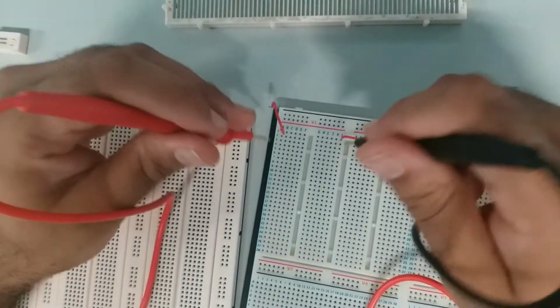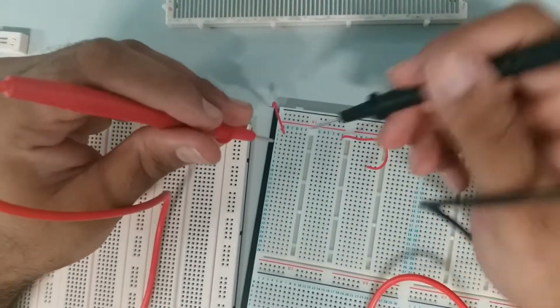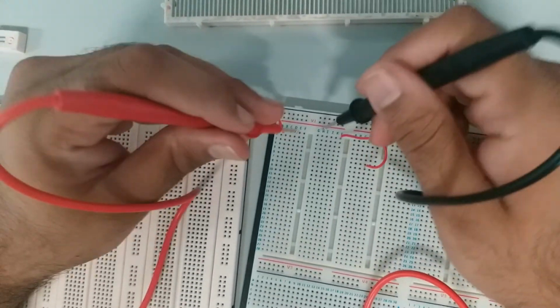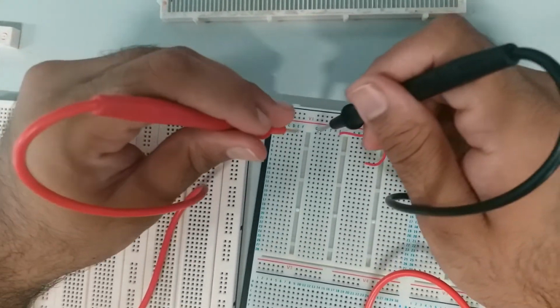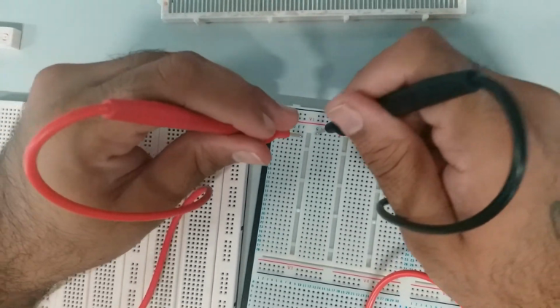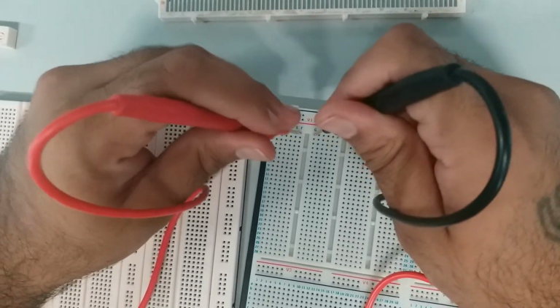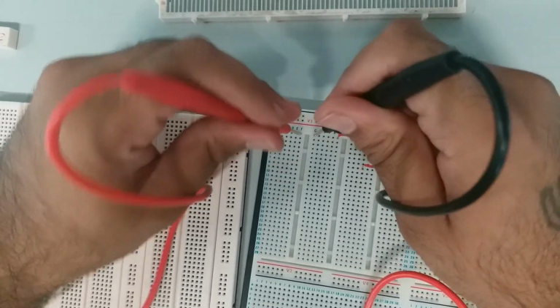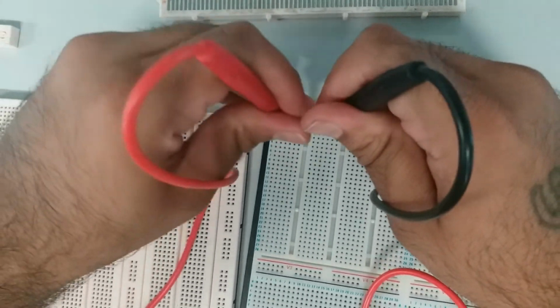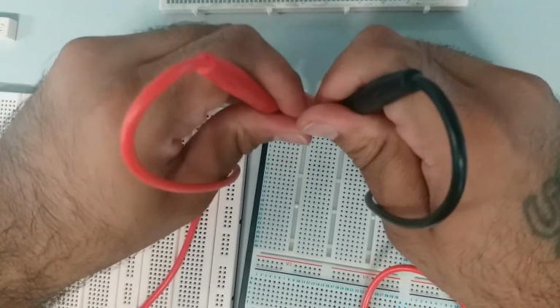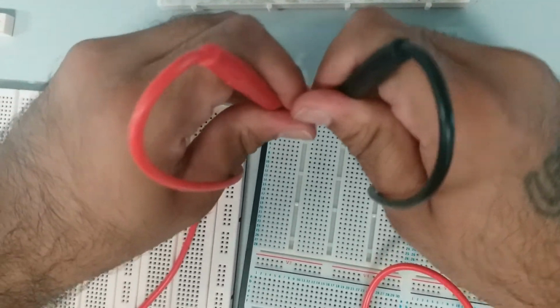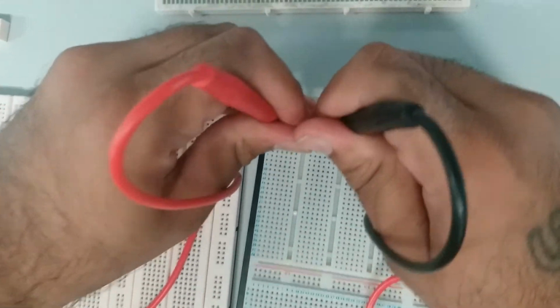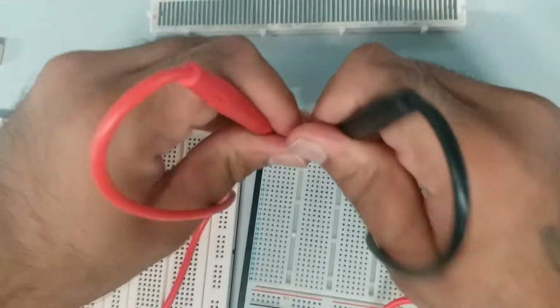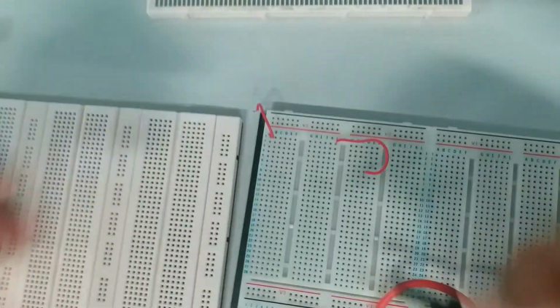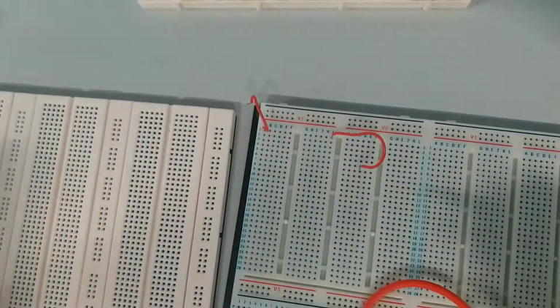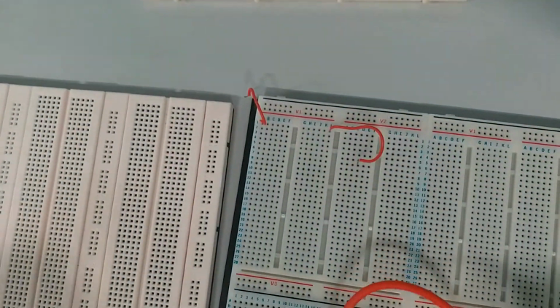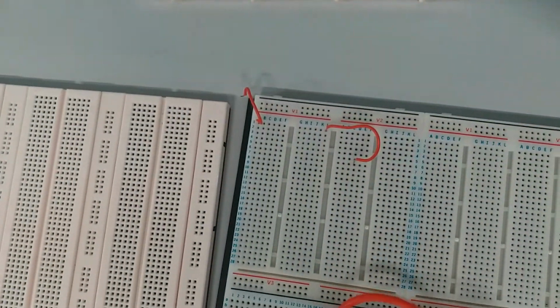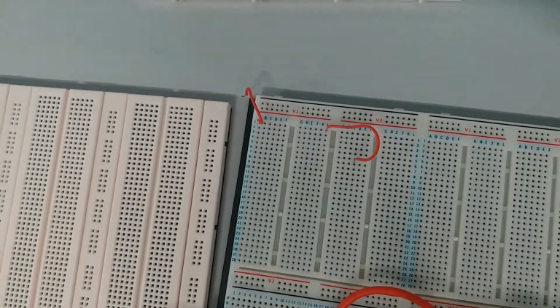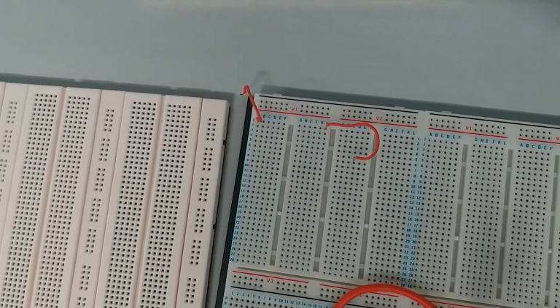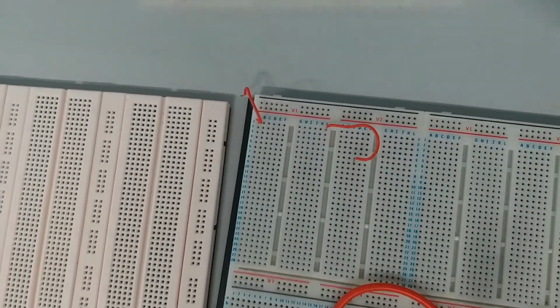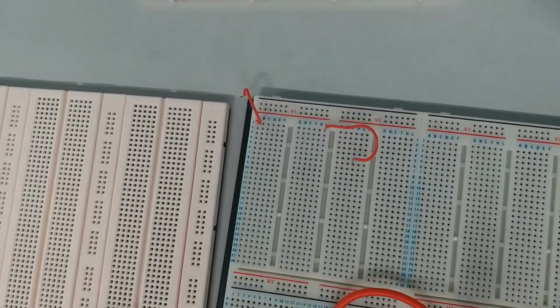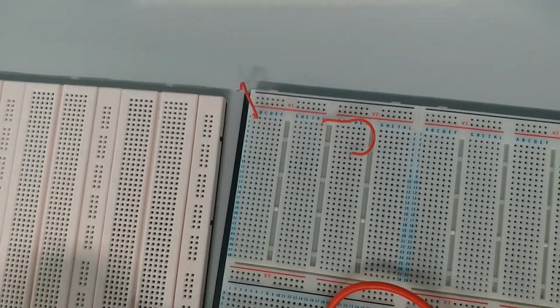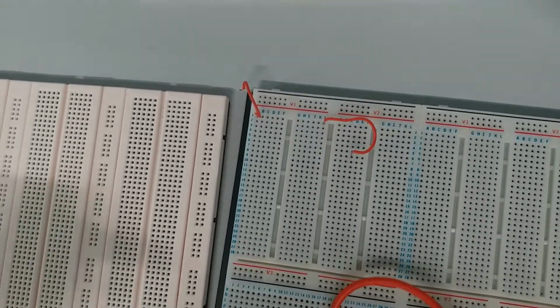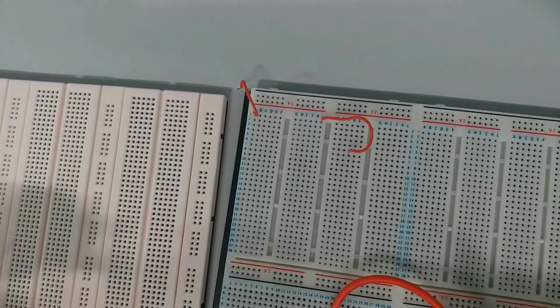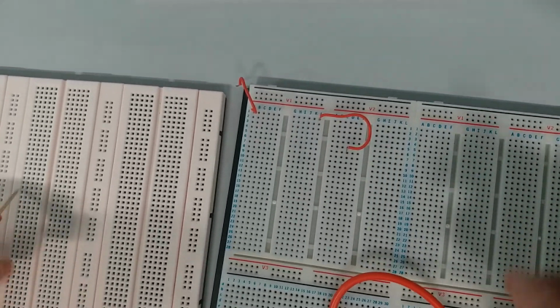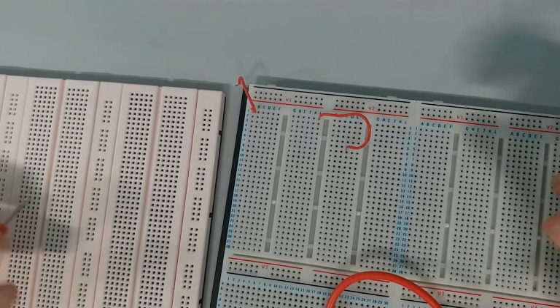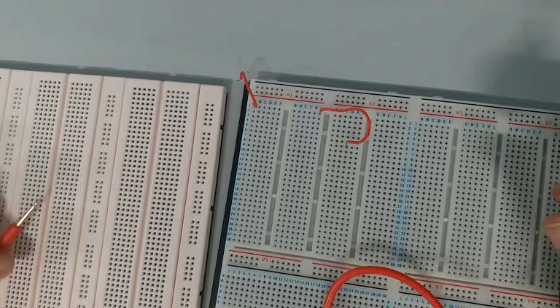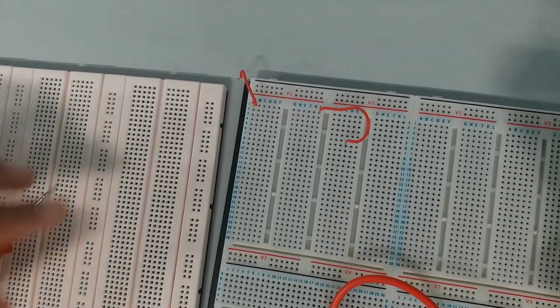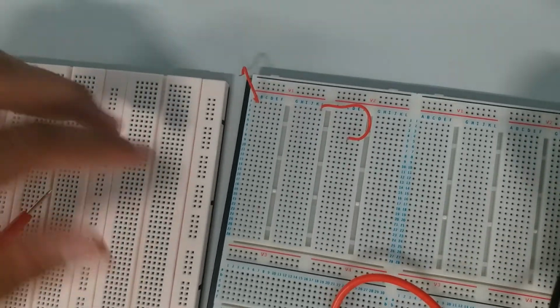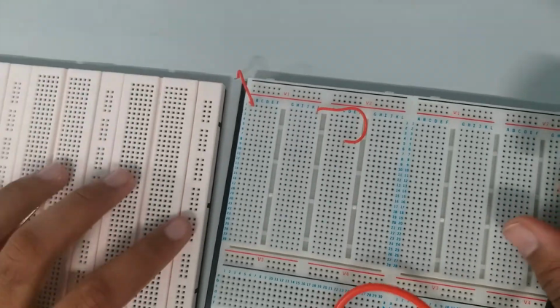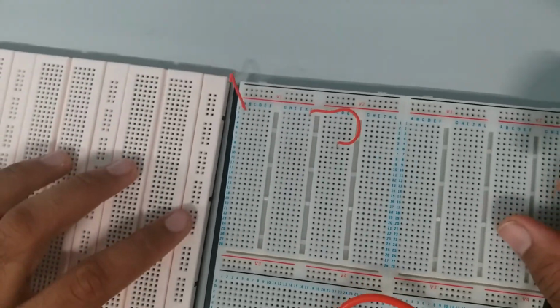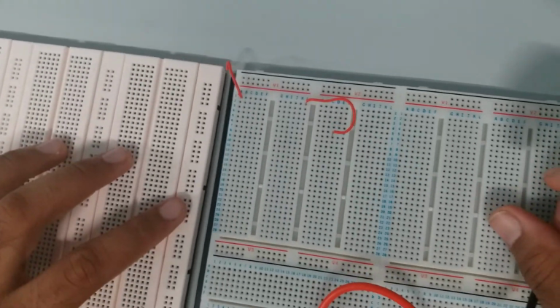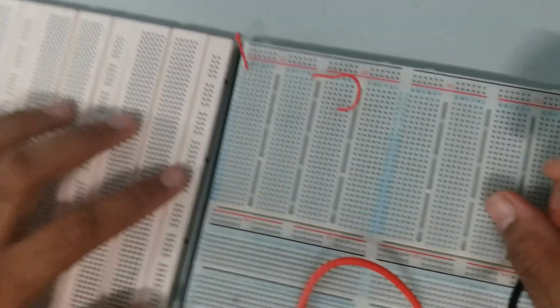I can't really connect because you can see it doesn't fit into the hole. So that's how the continuity of the breadboard works. Alright, thank you.